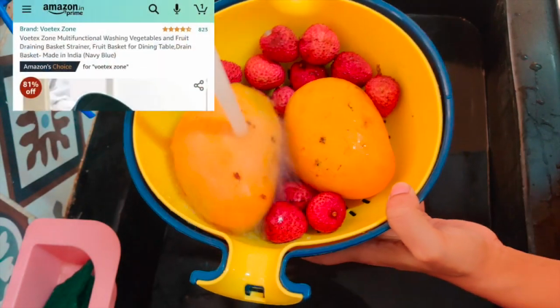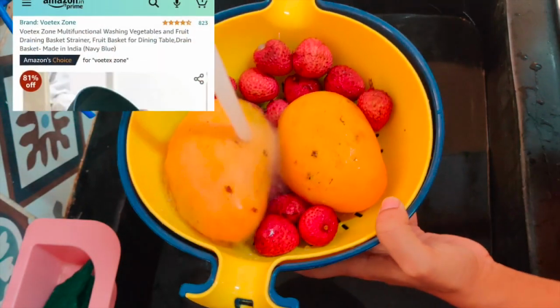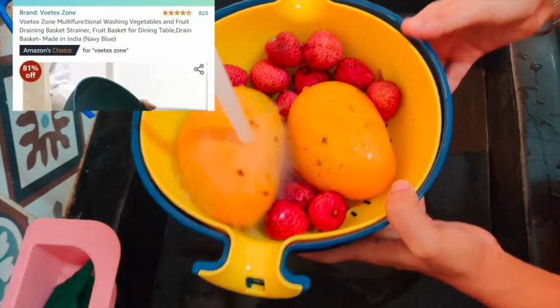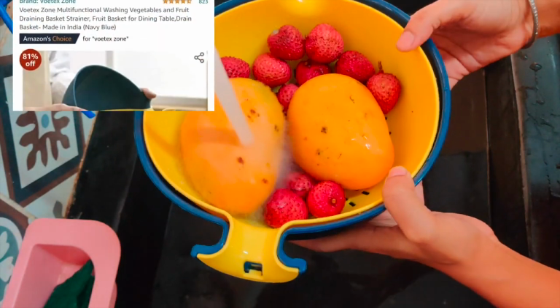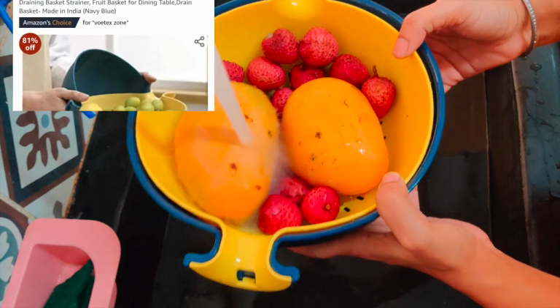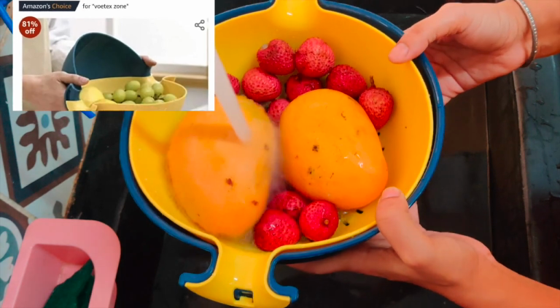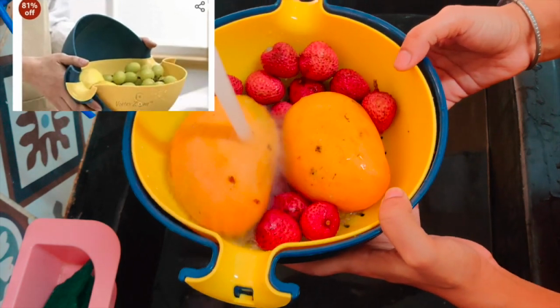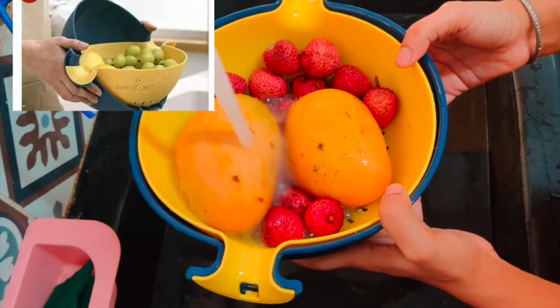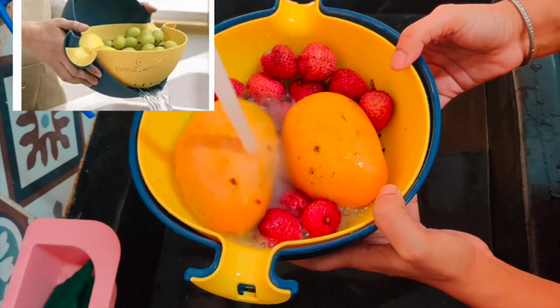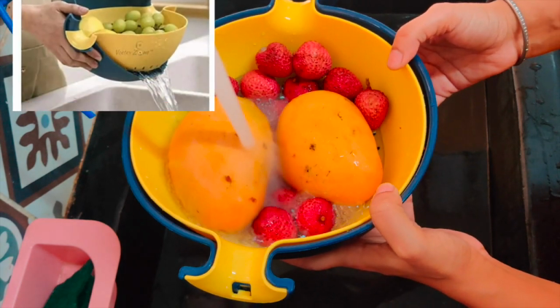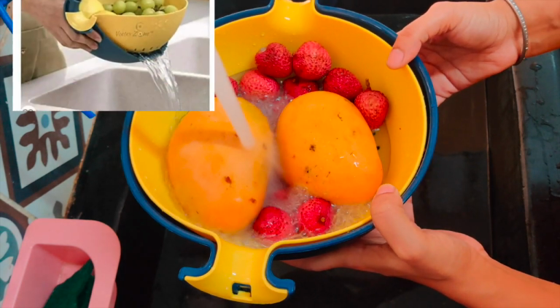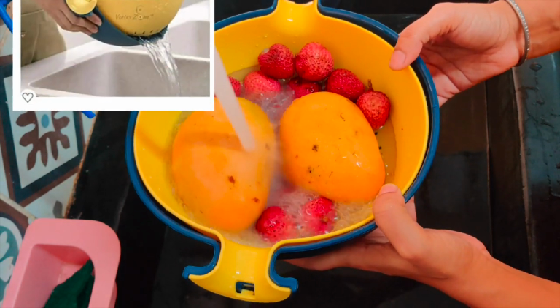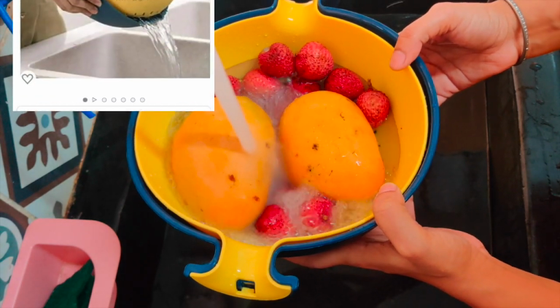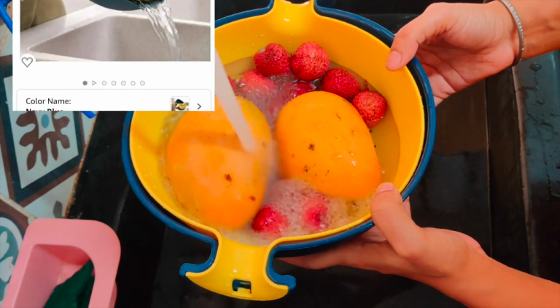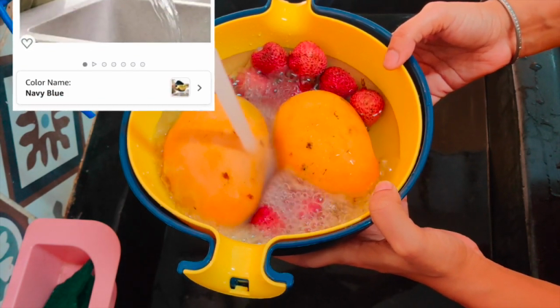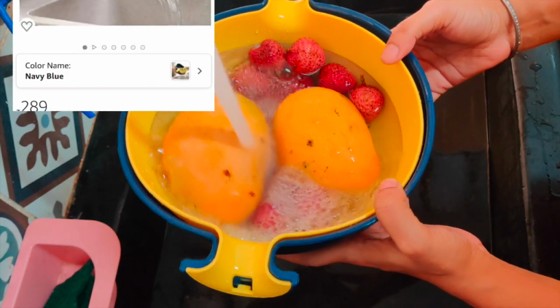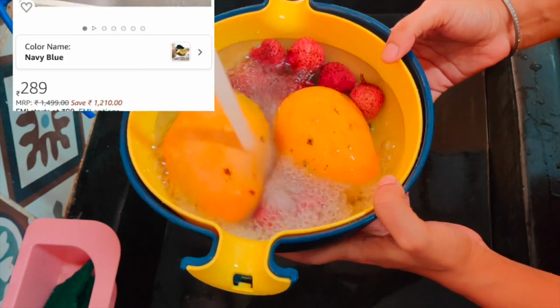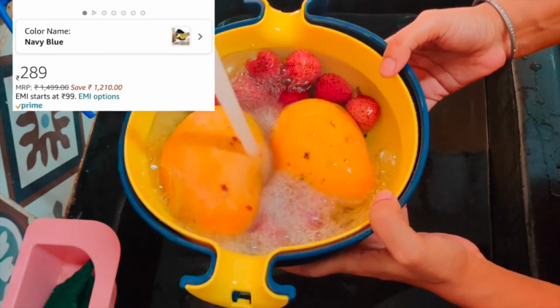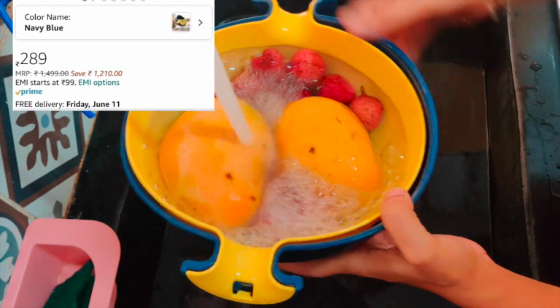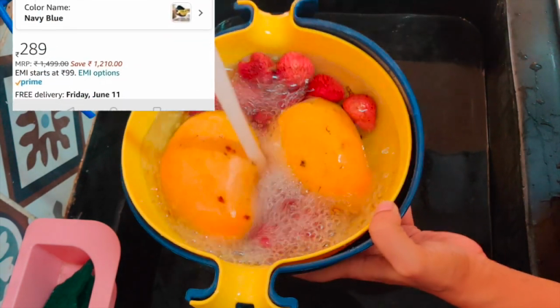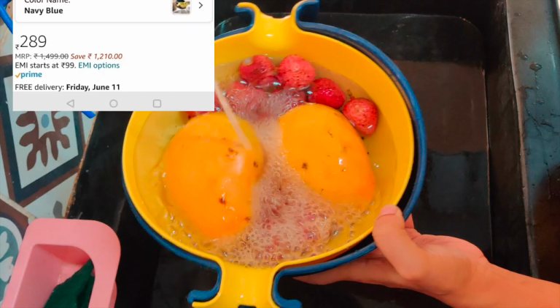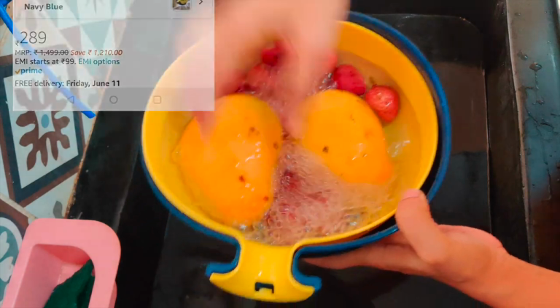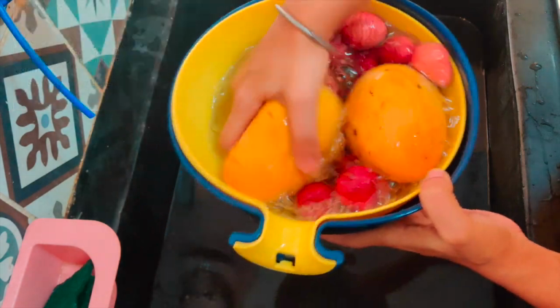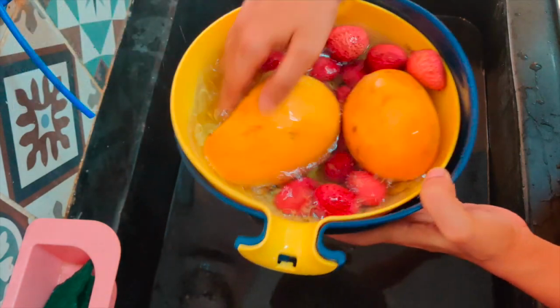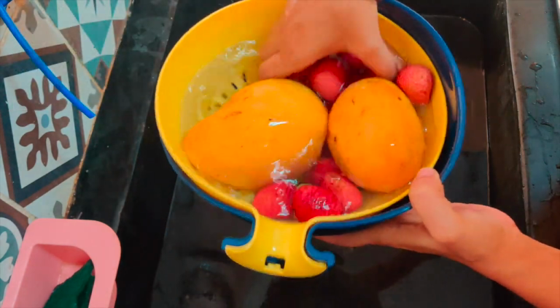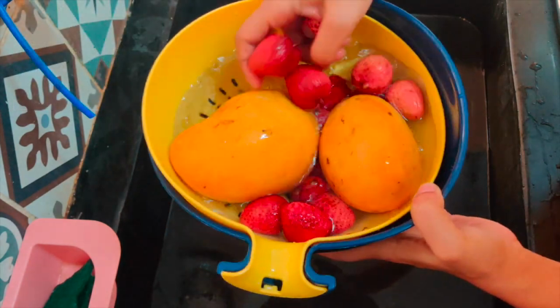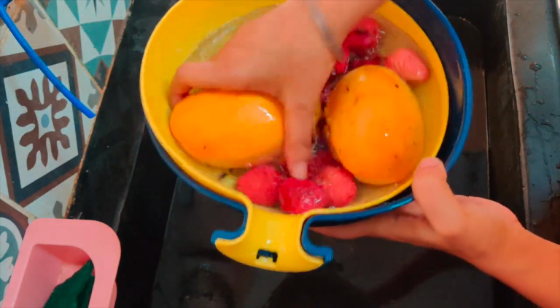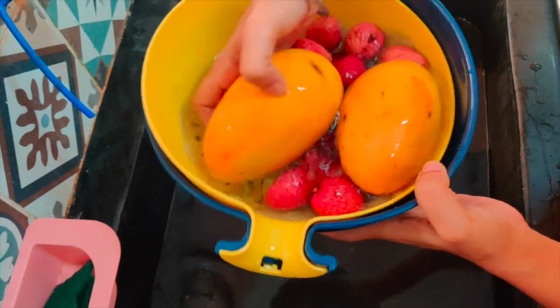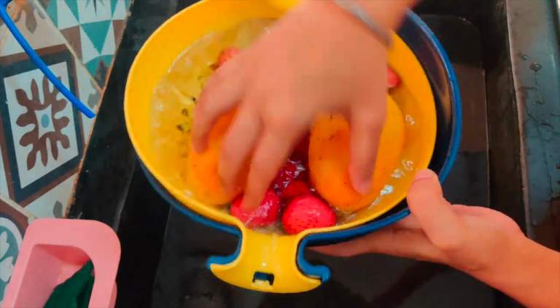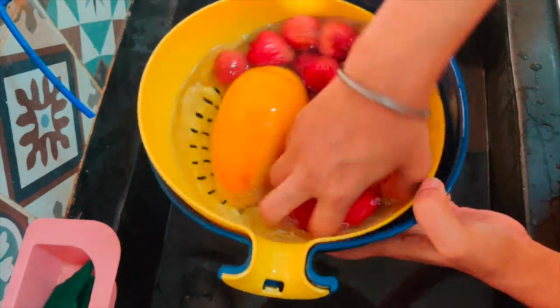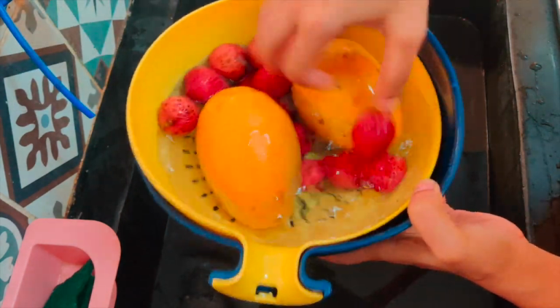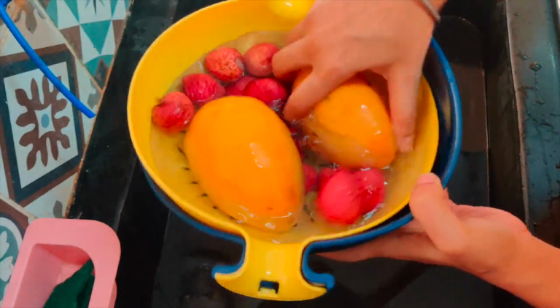Next, a beautiful fruit basket with a draining feature. The size of the basket is good and makes washing fruits and vegetables very easy.